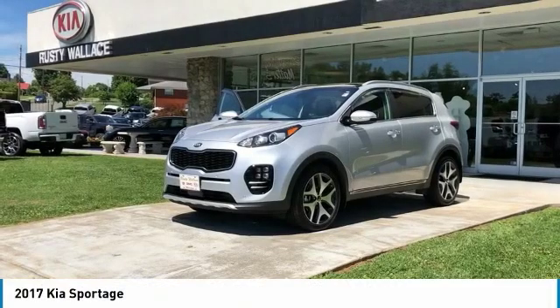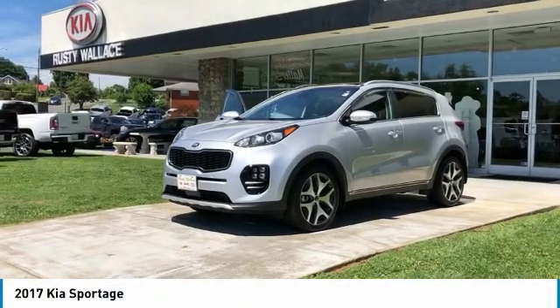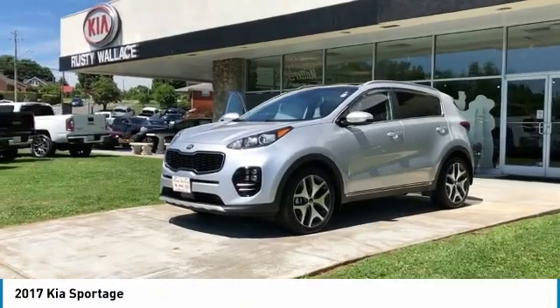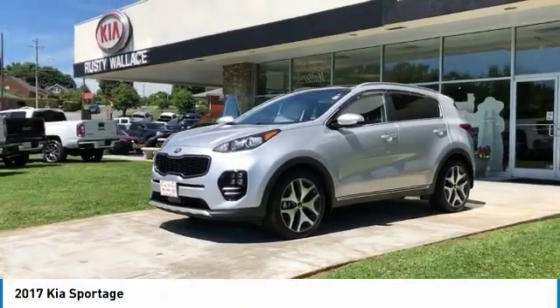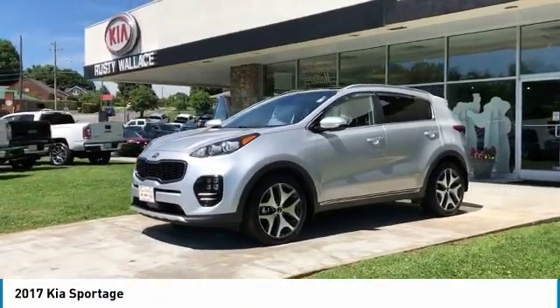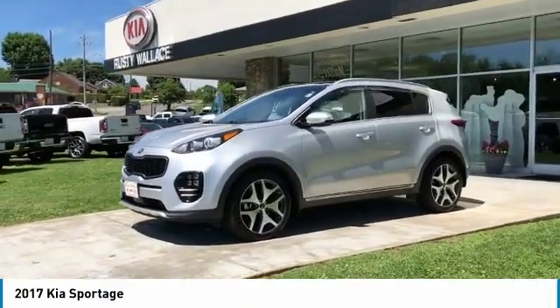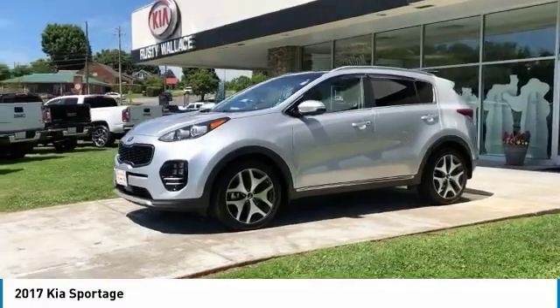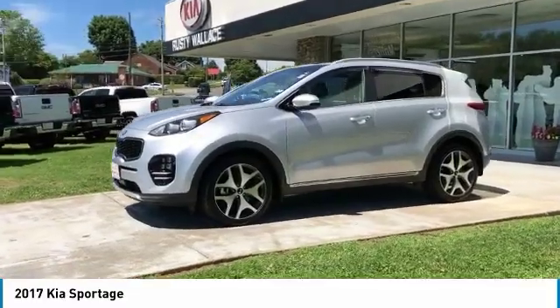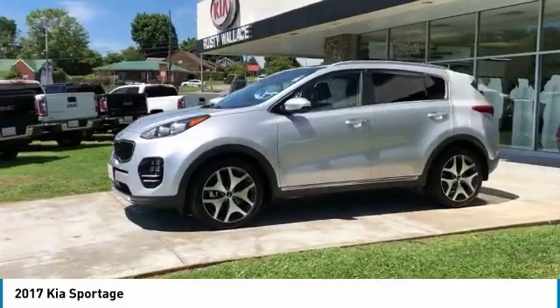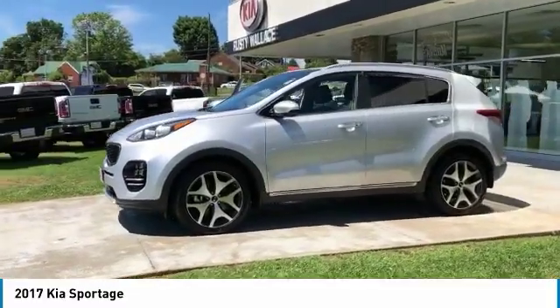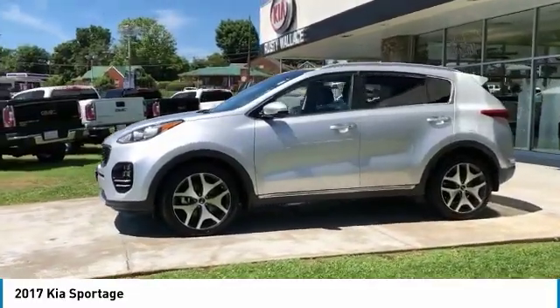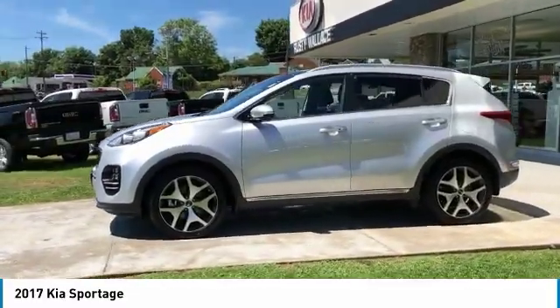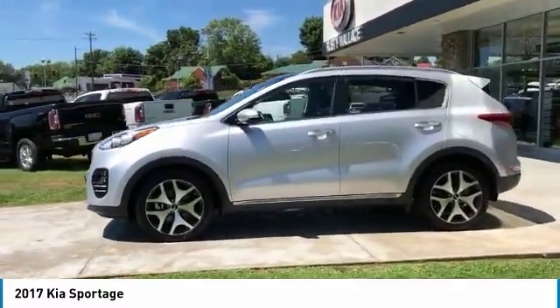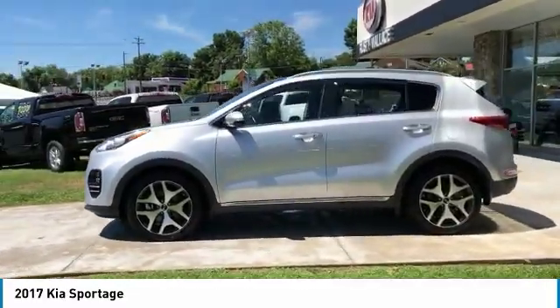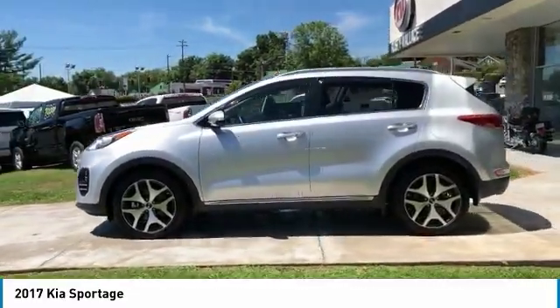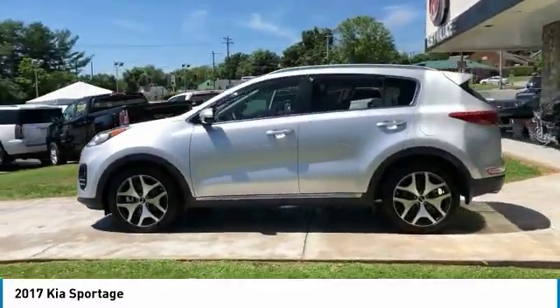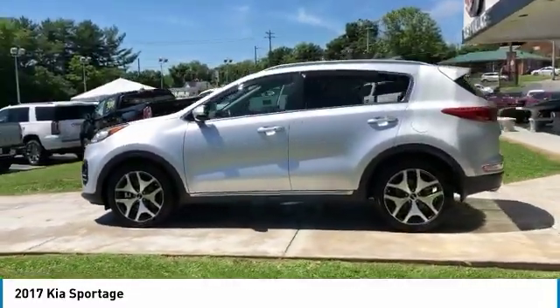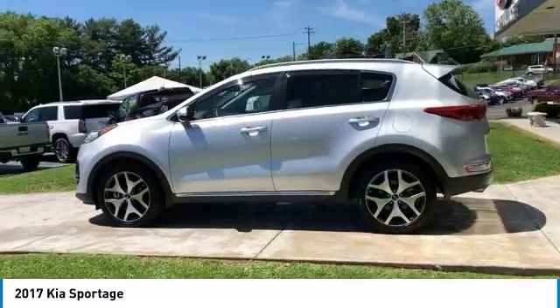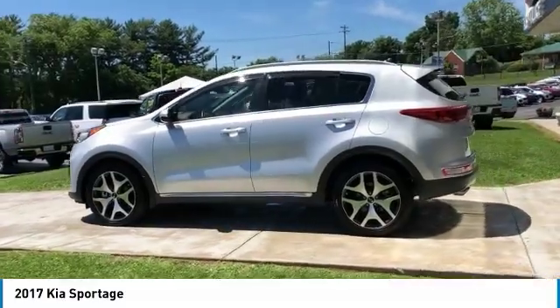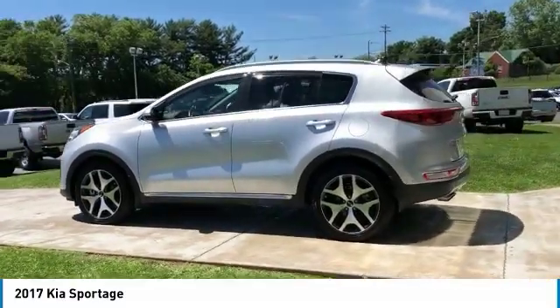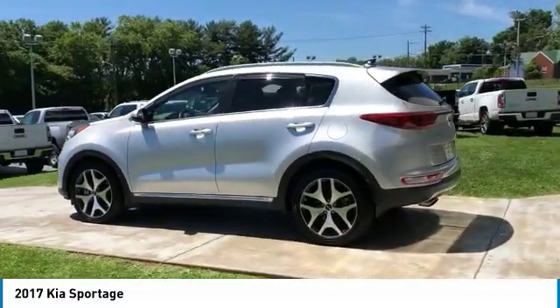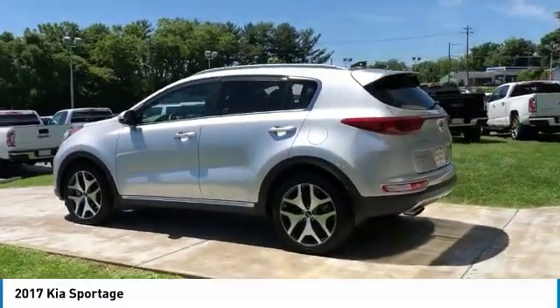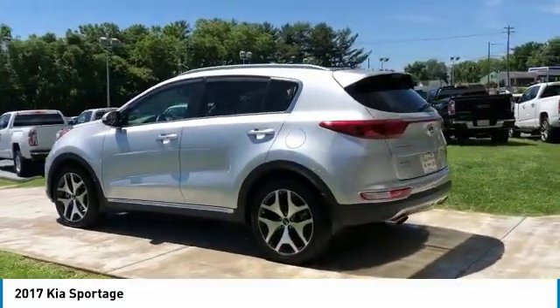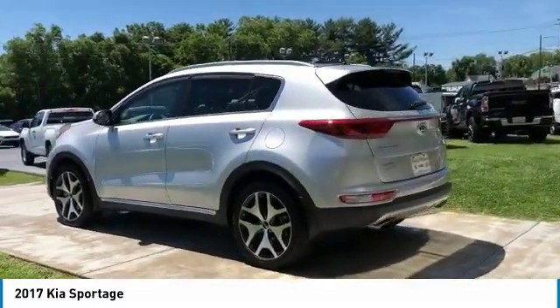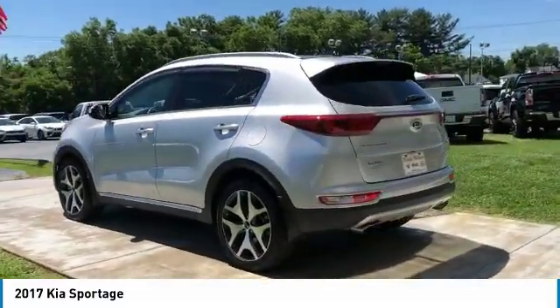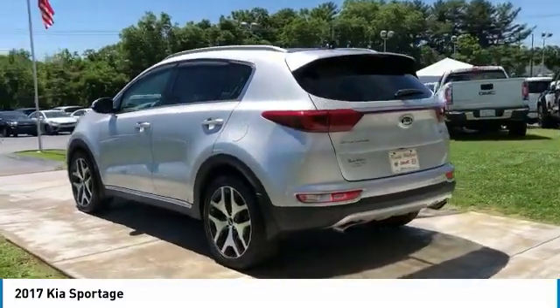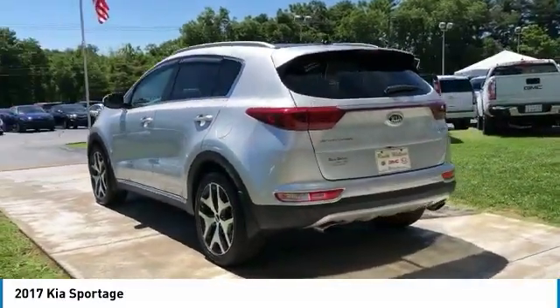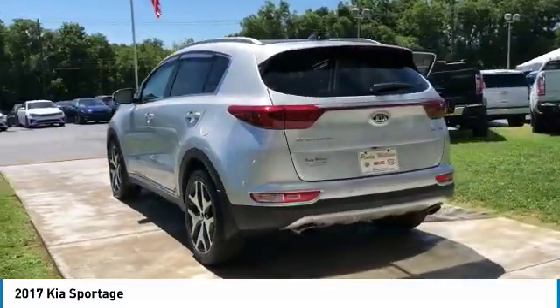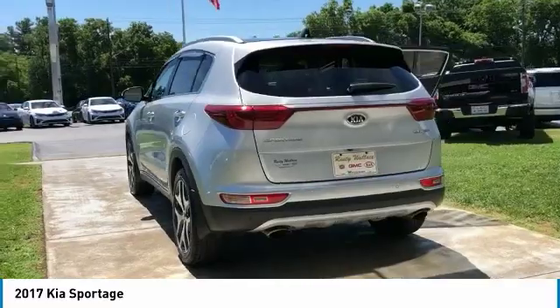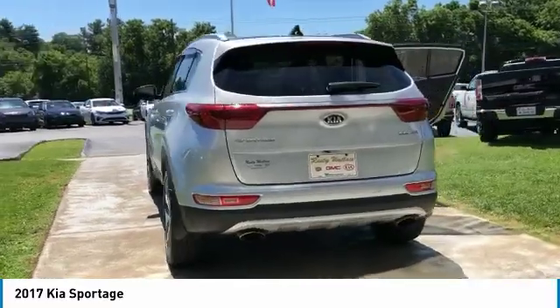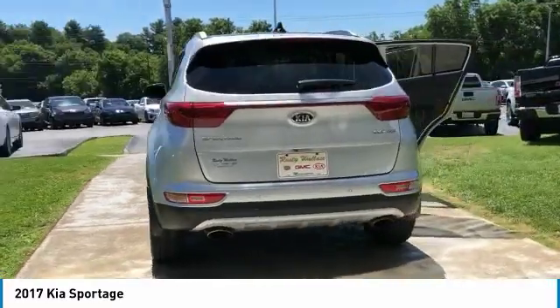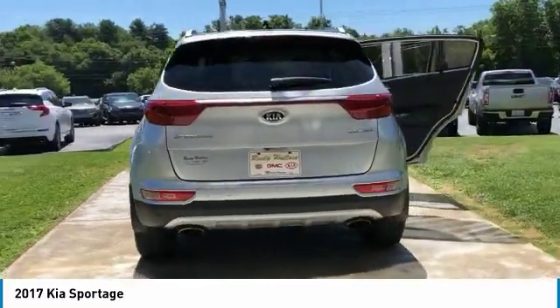You are going to love the 2017 Sportage. With its sleek and stylish exterior and its roomy feature-laden interior, the Sportage both looks good and performs well on the road. Here are some of this vehicle's great options.